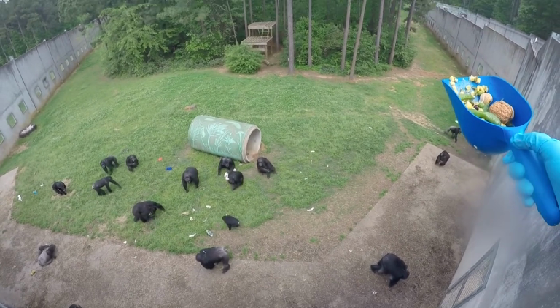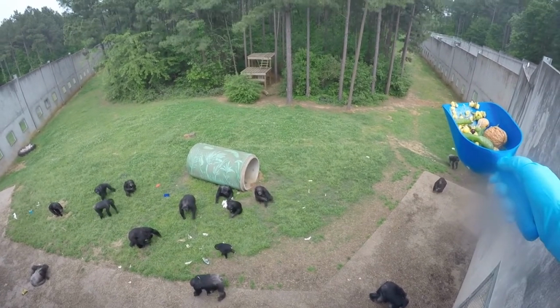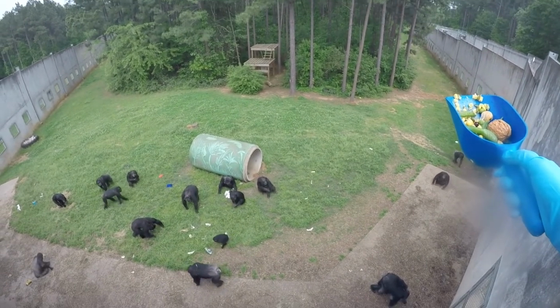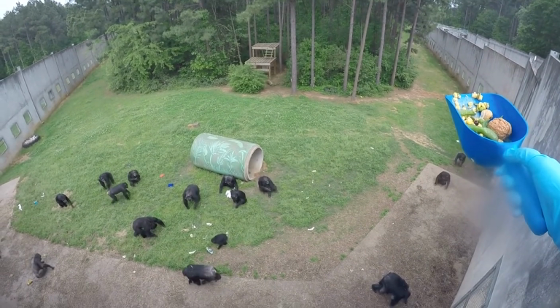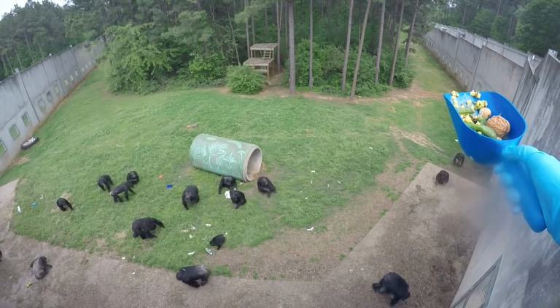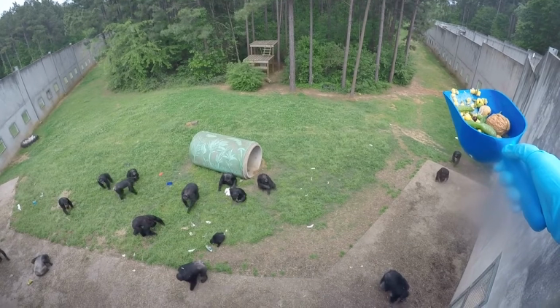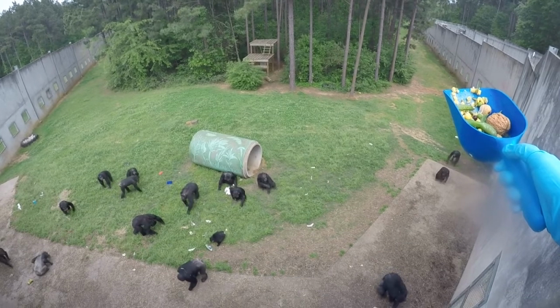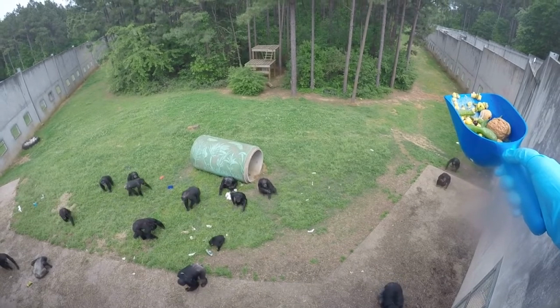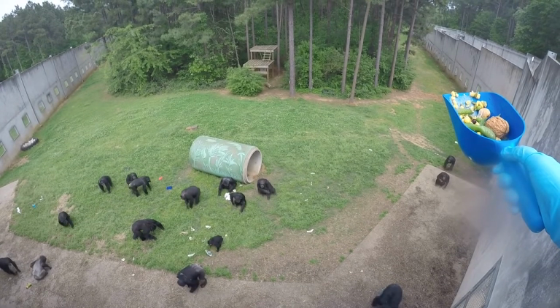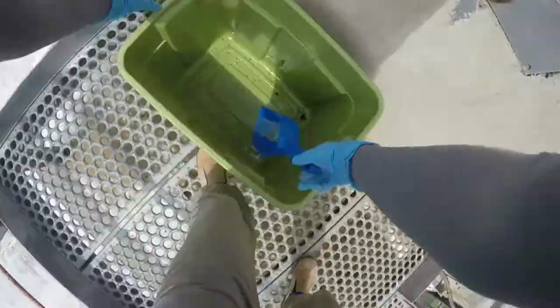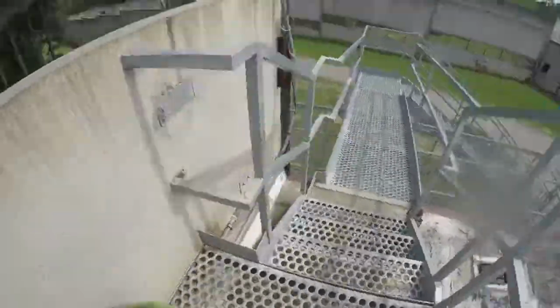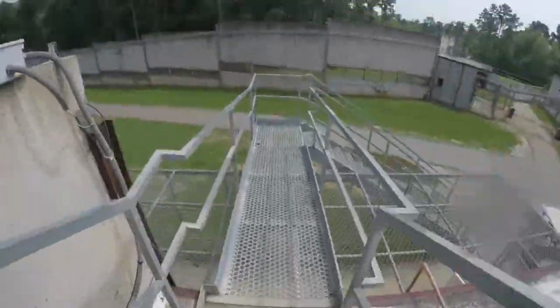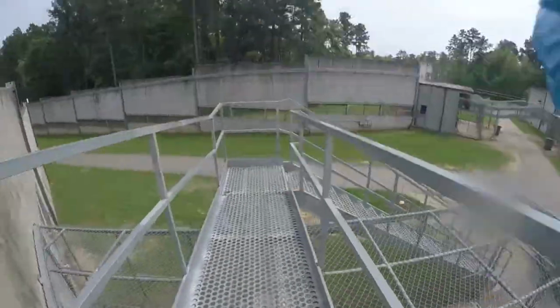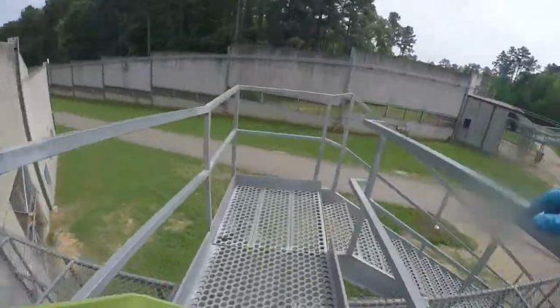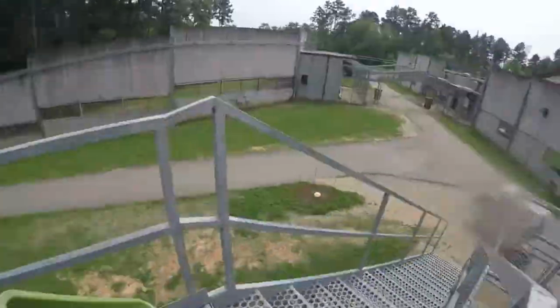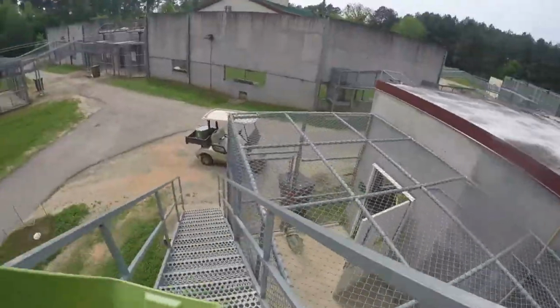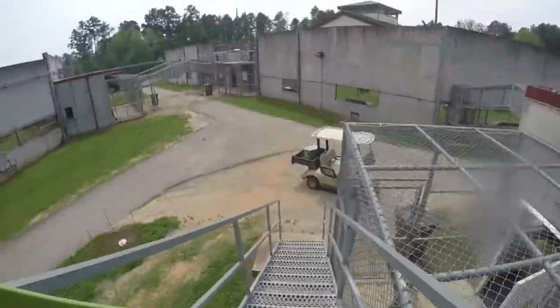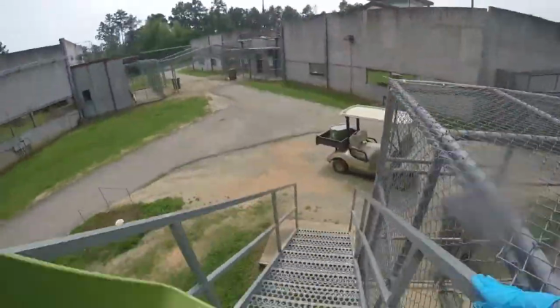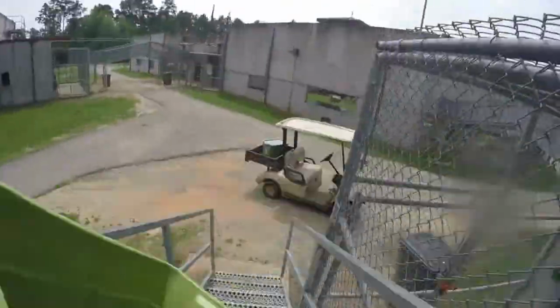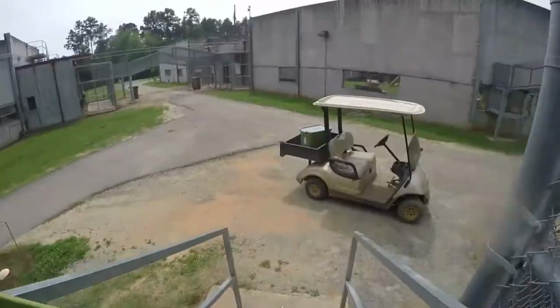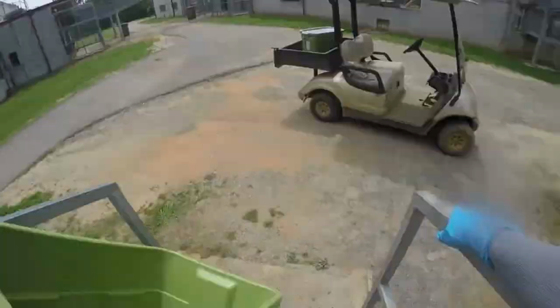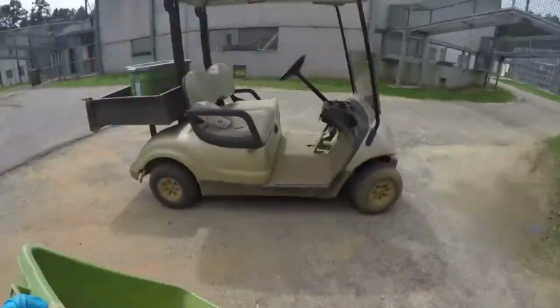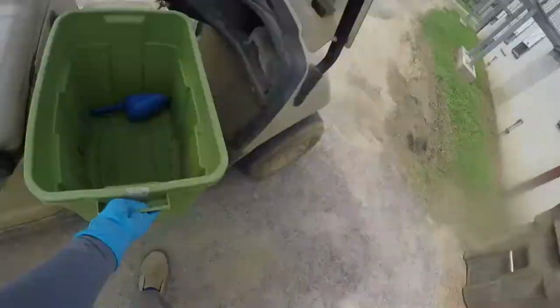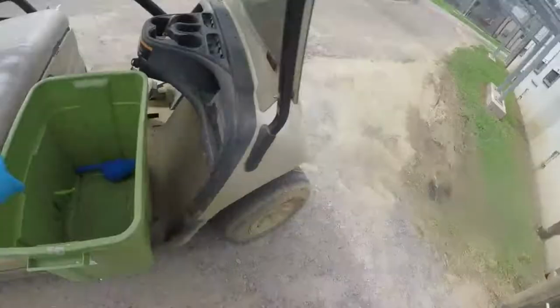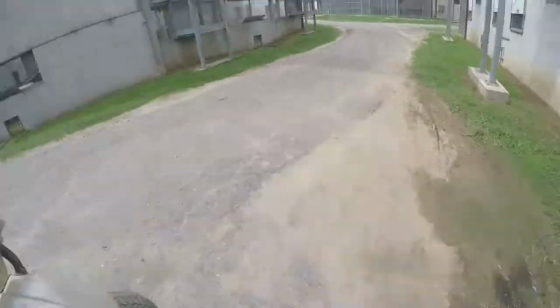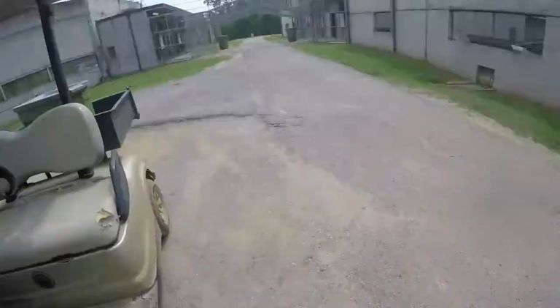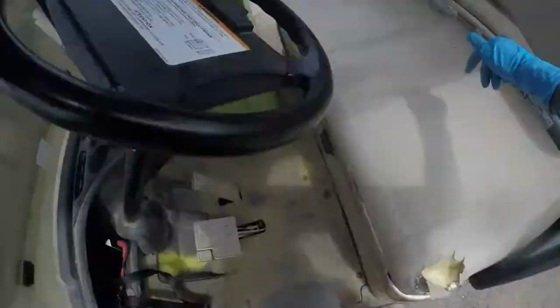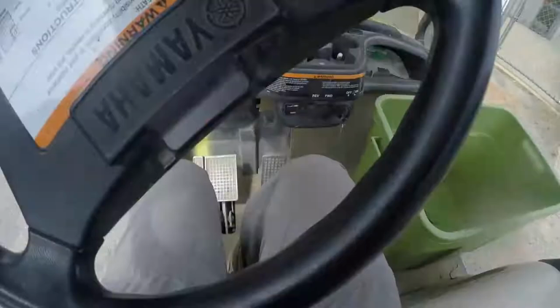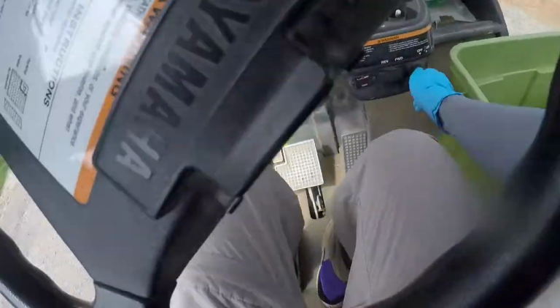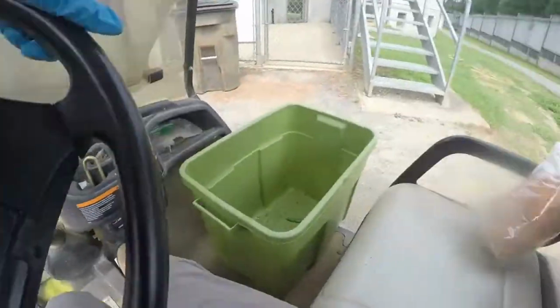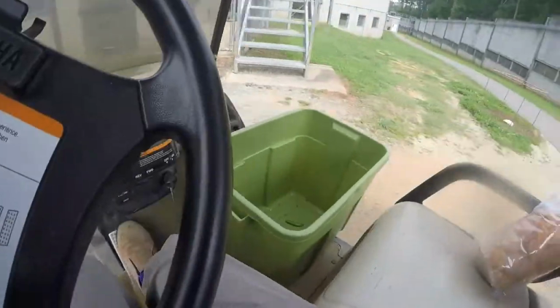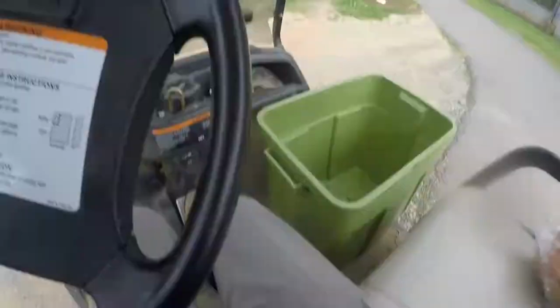I'll check for a minute, make sure everybody's enjoying it, see what they like and what they don't like — and that can inform my forage decisions for next time. So yeah, that is creating and giving the chimps a forage. I hope you guys enjoyed!